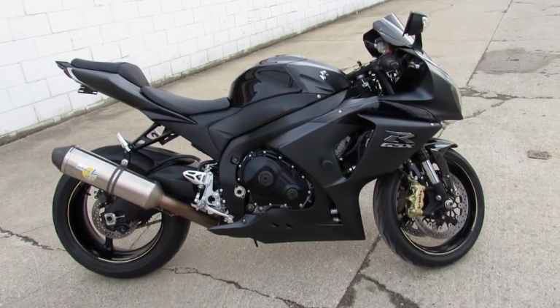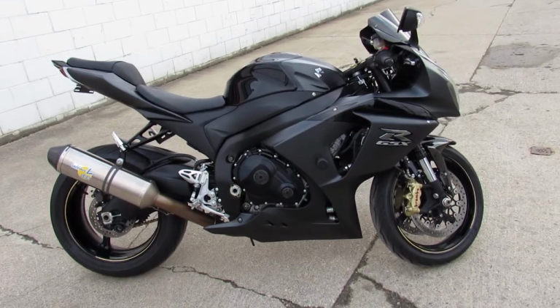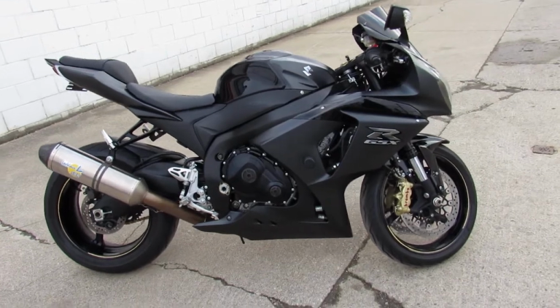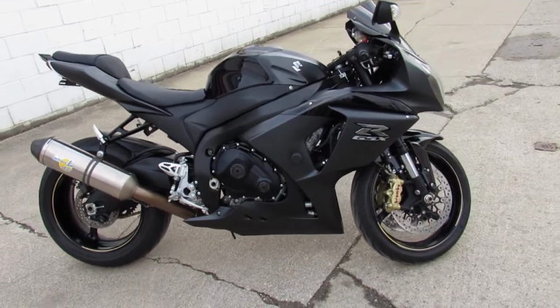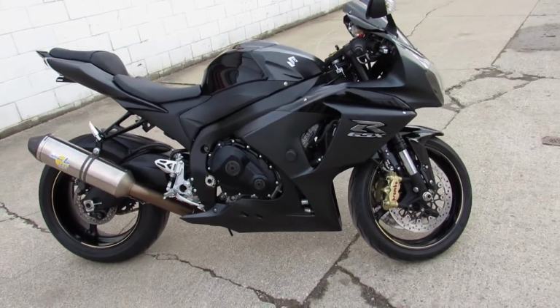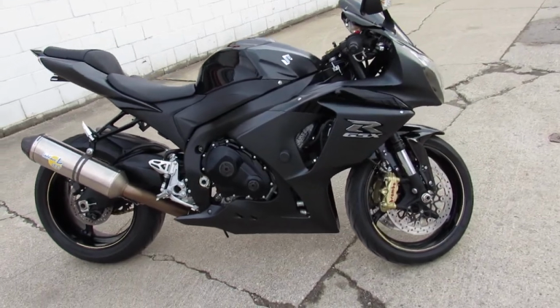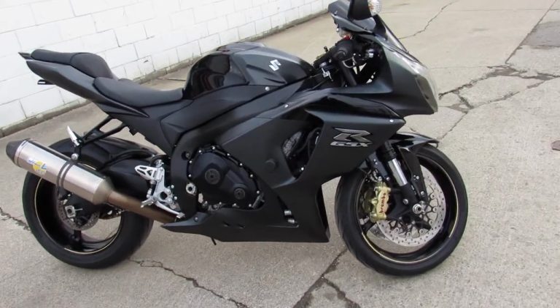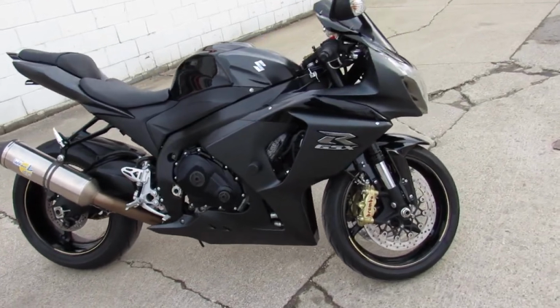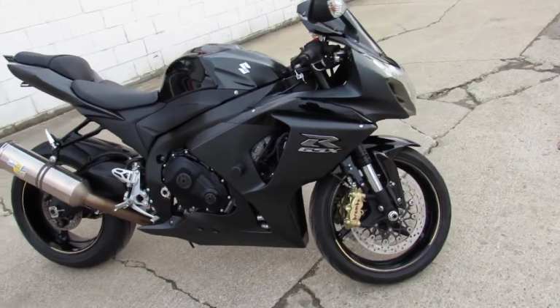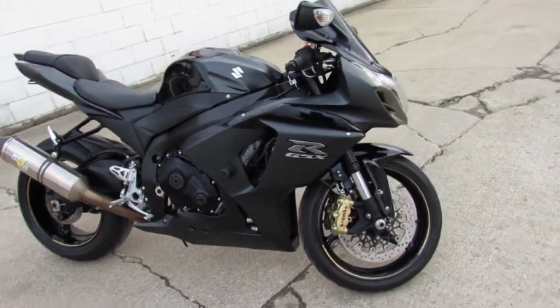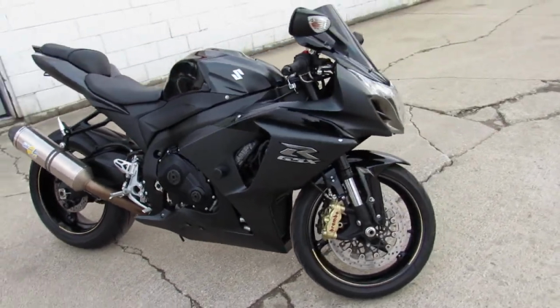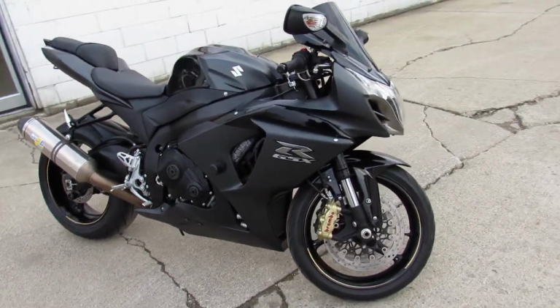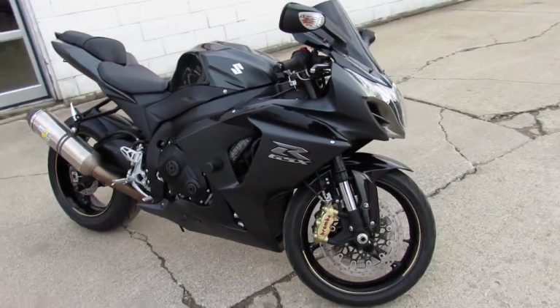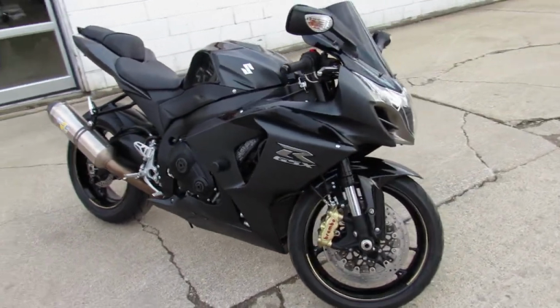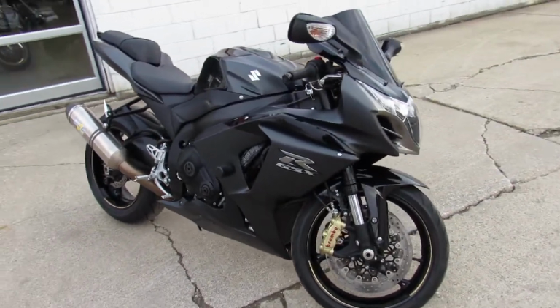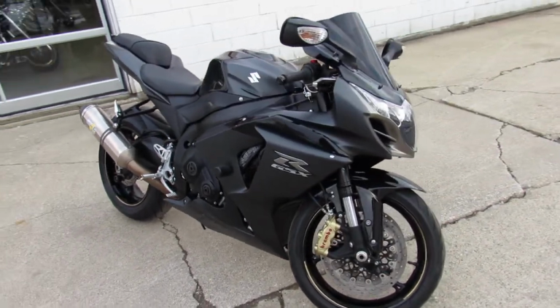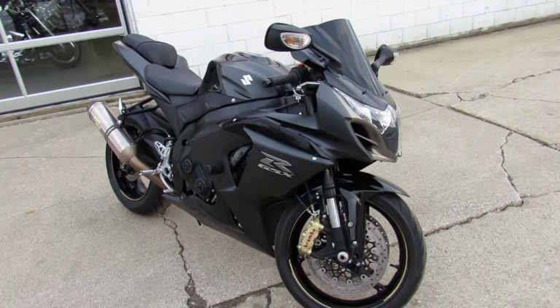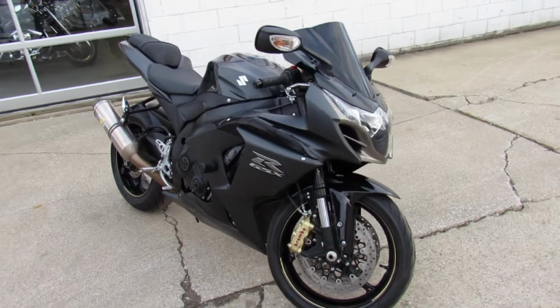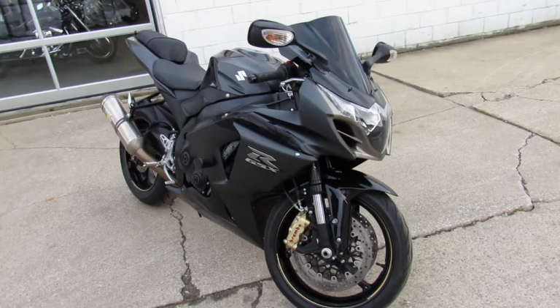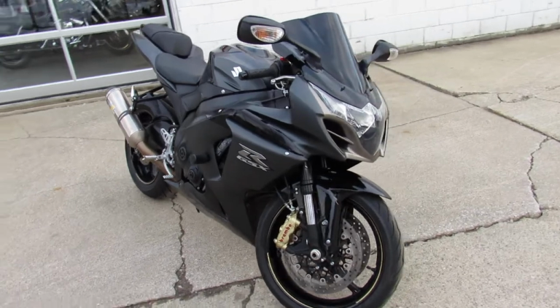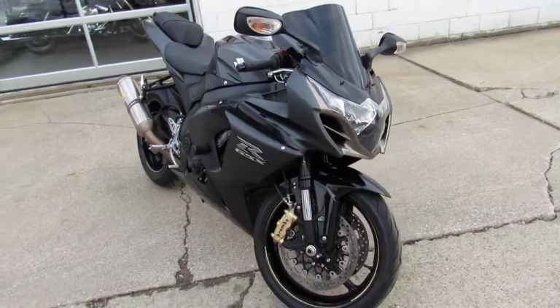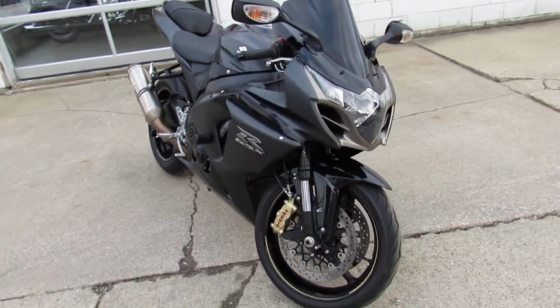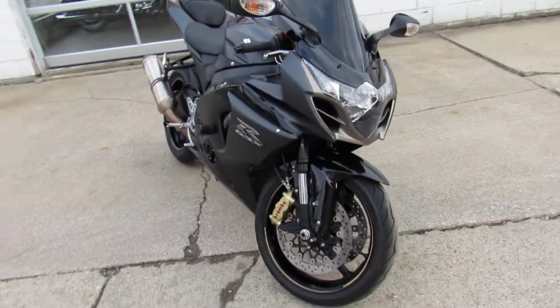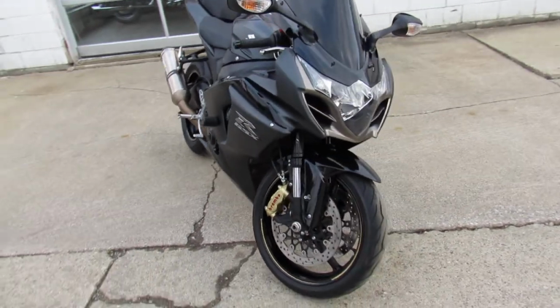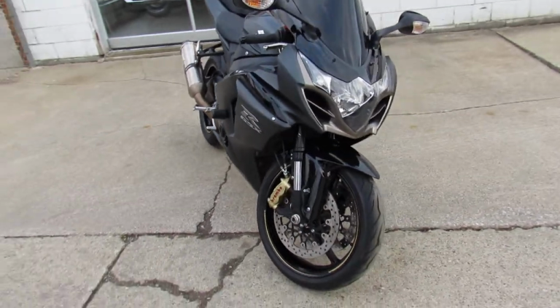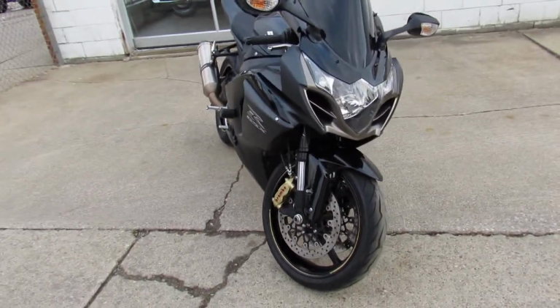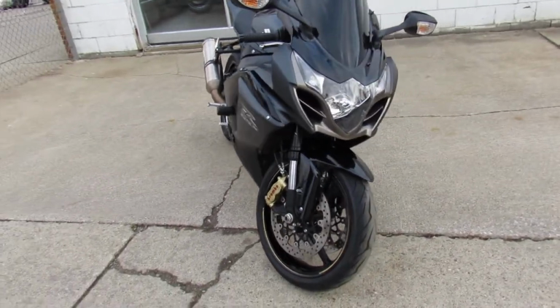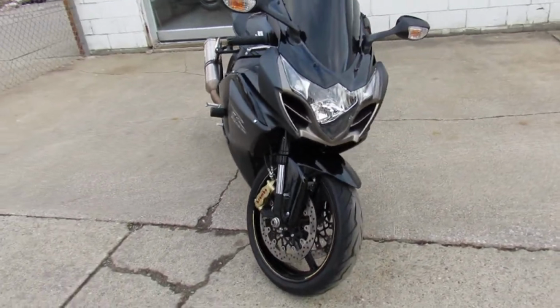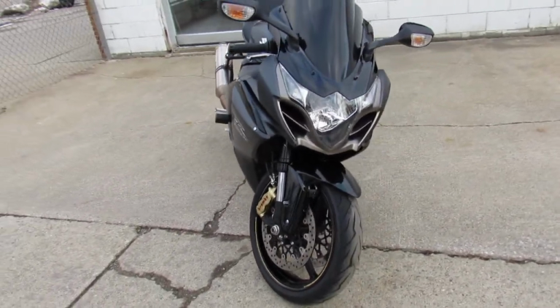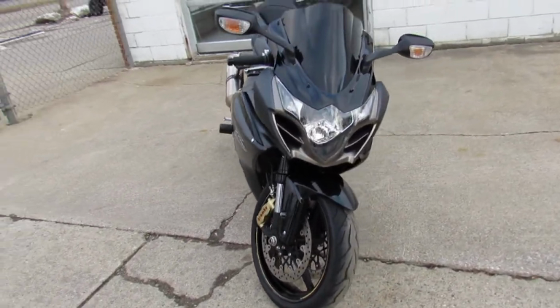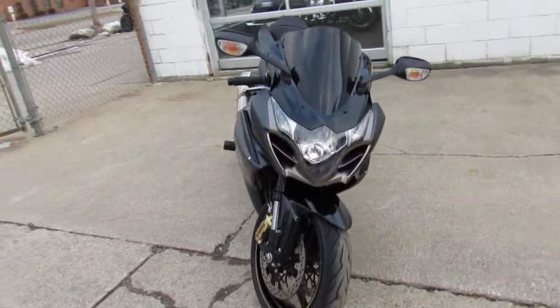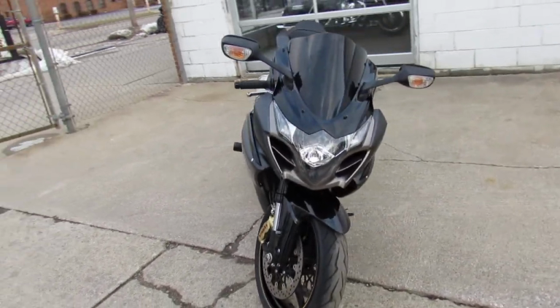Hey guys, ApprovalPowerSports.com here doing some videos on the used sport bikes. I'm going to show you this 2013 GSX-R1000 for sale.